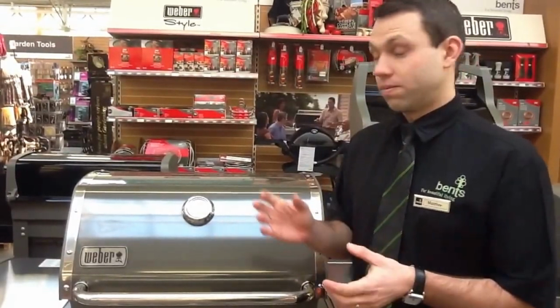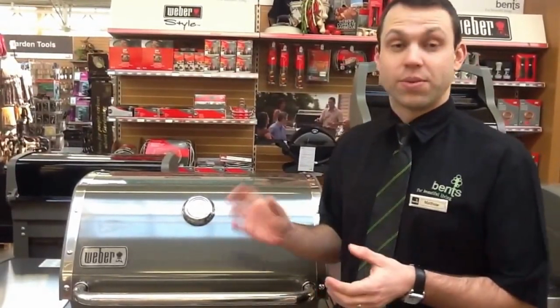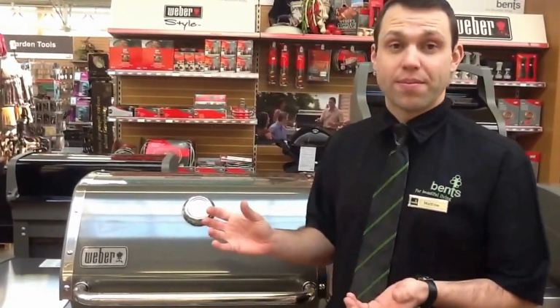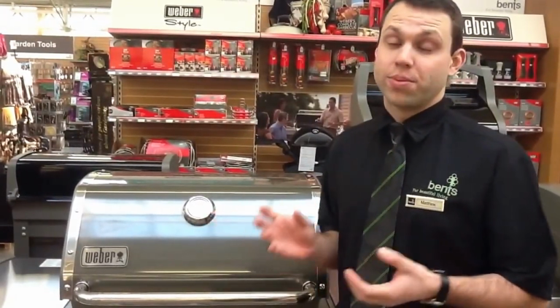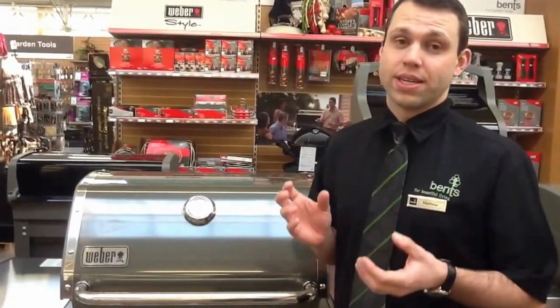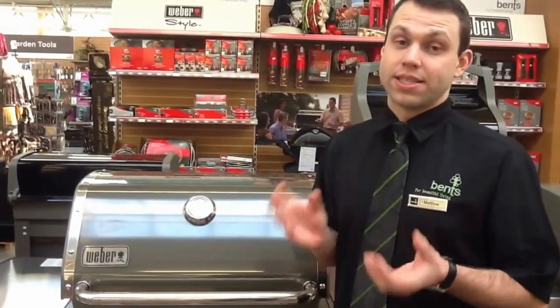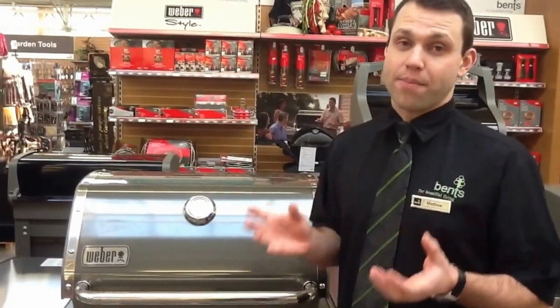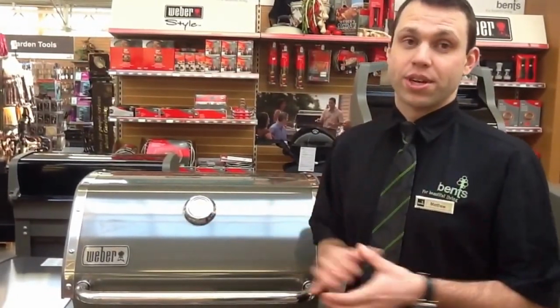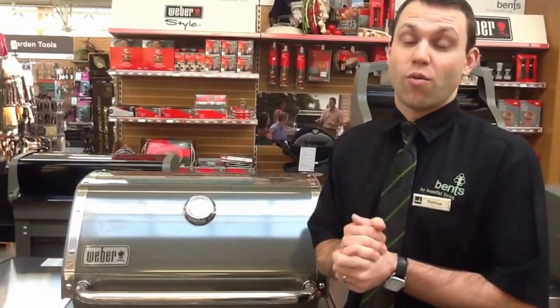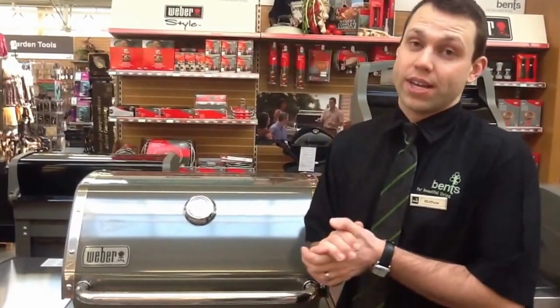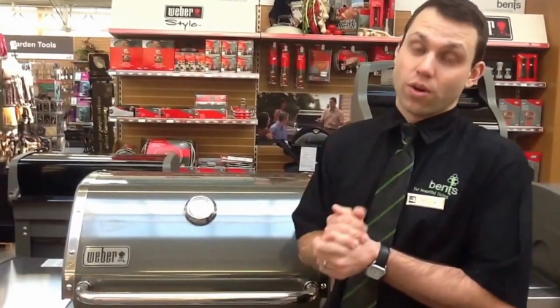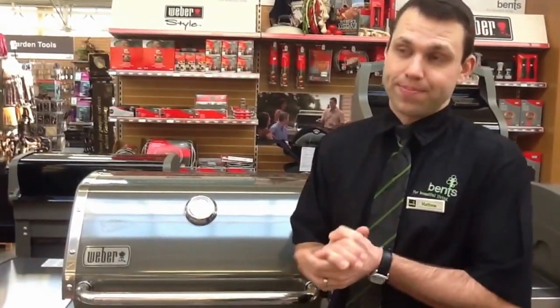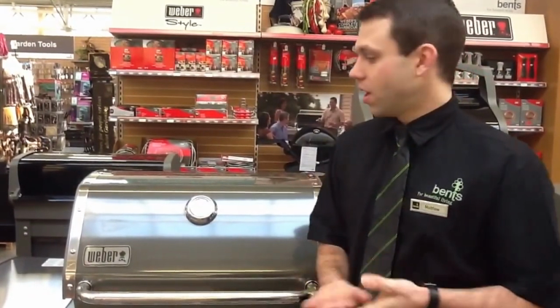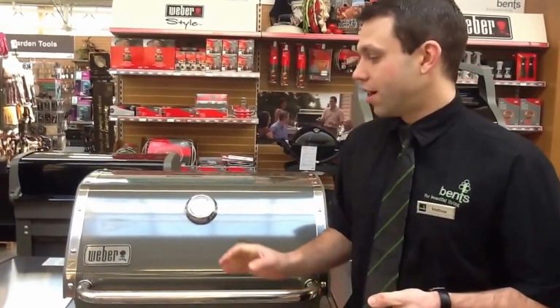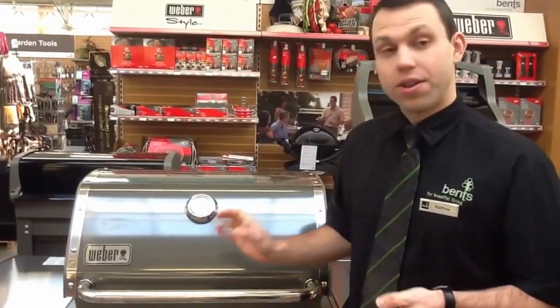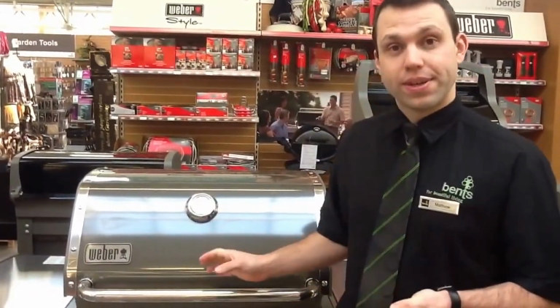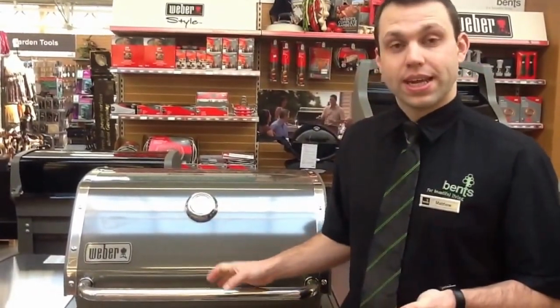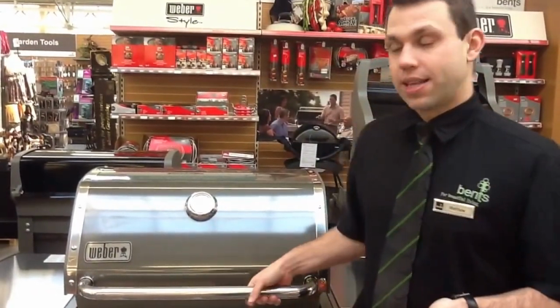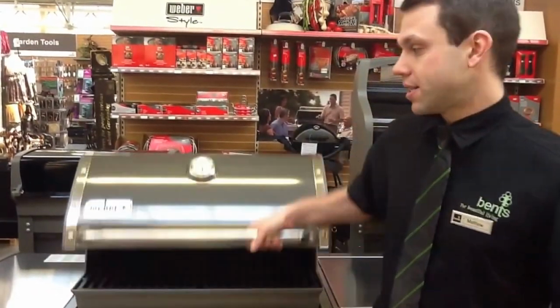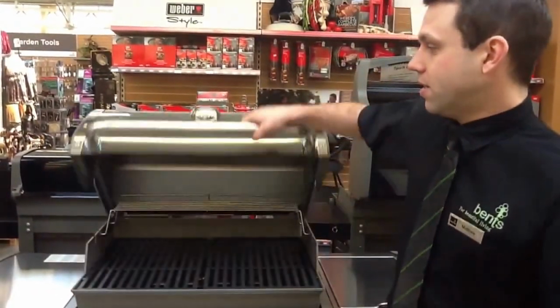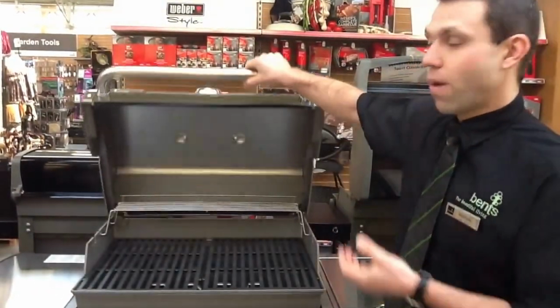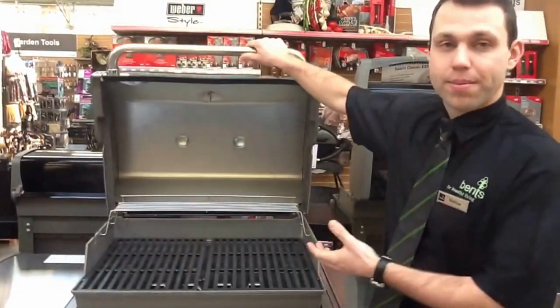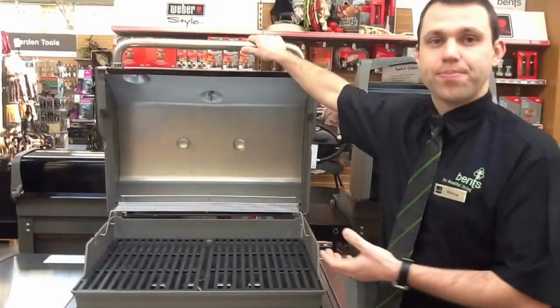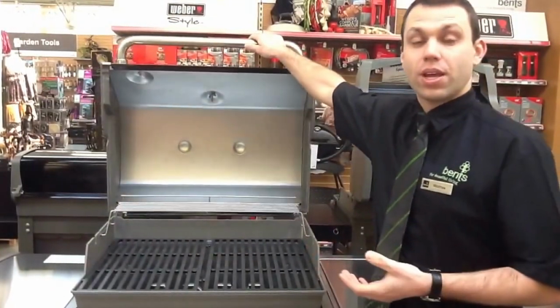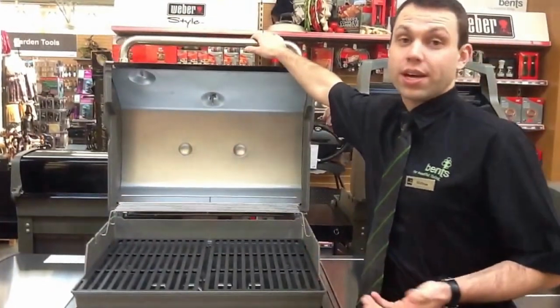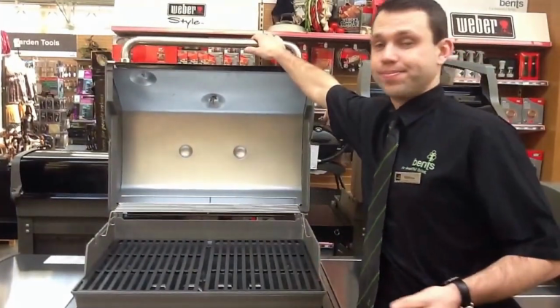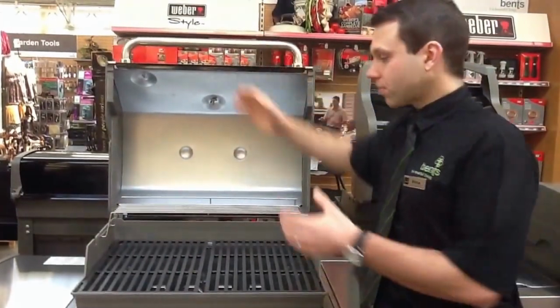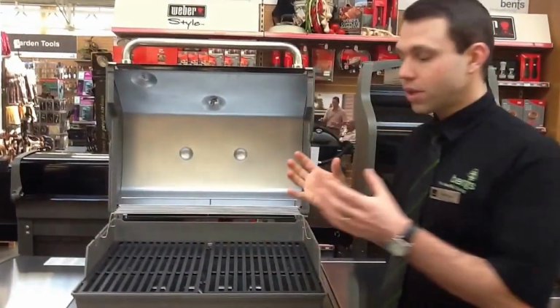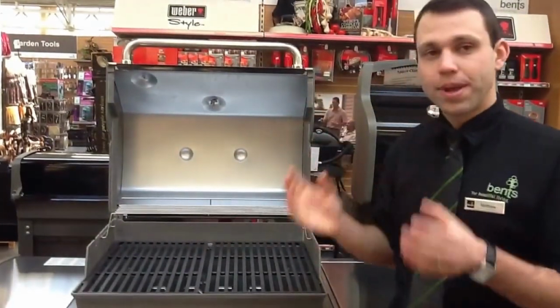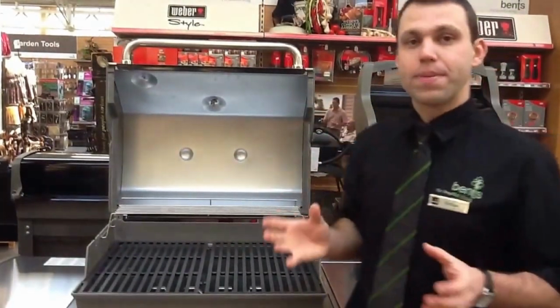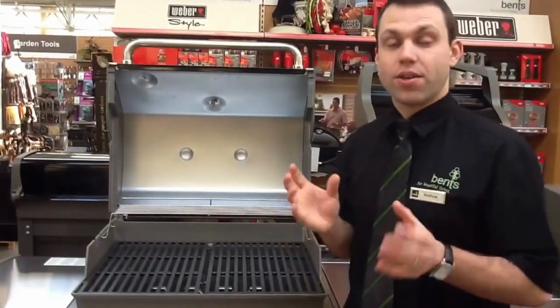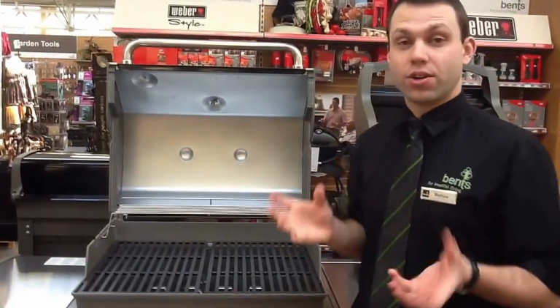Basically within 5 minutes you'll be at the desired temperature of whatever it is that you're cooking. Another benefit is that with a weather BBQ it cooks like an oven, so depending on the meat that you're actually cooking,